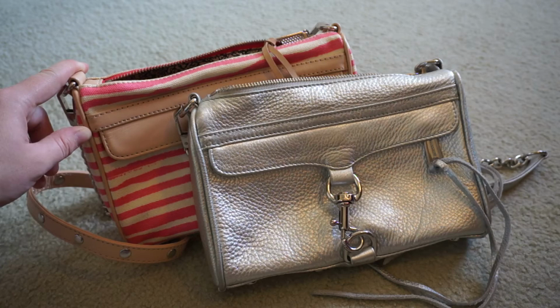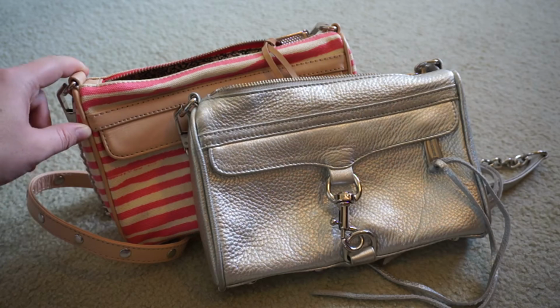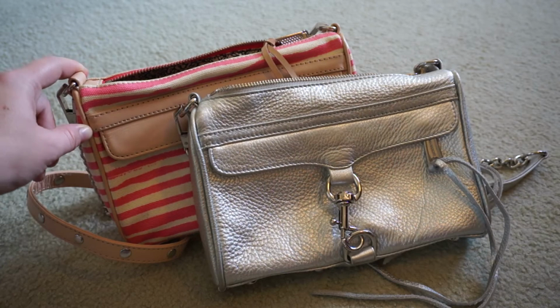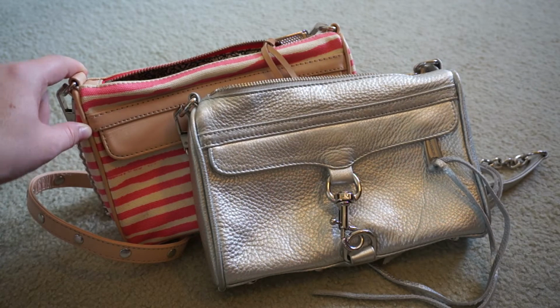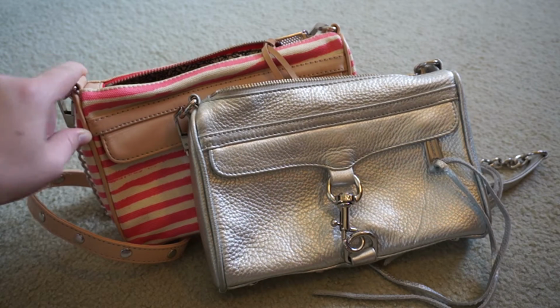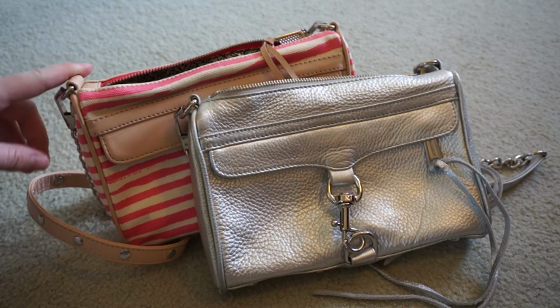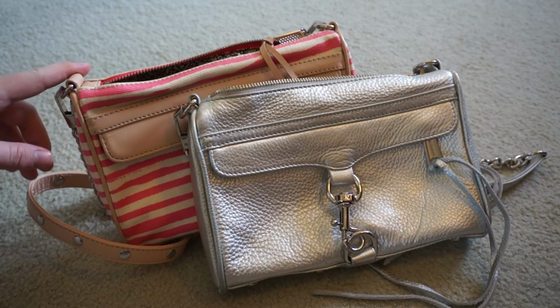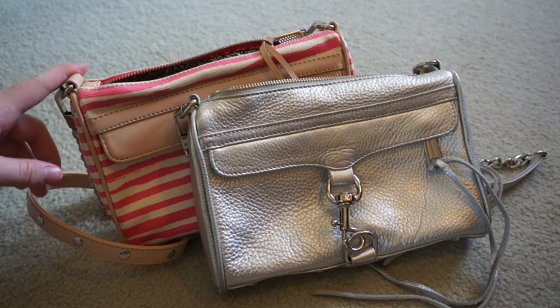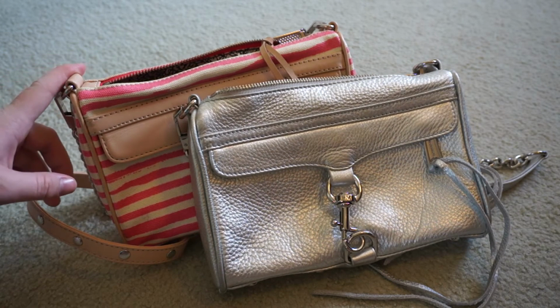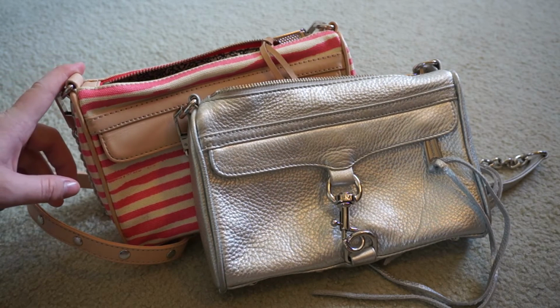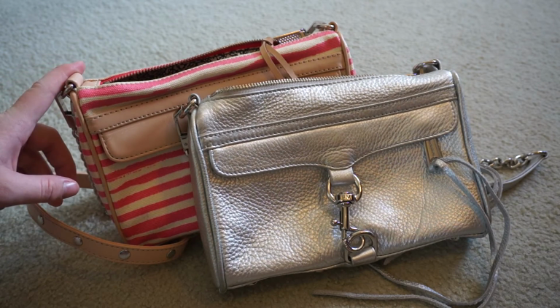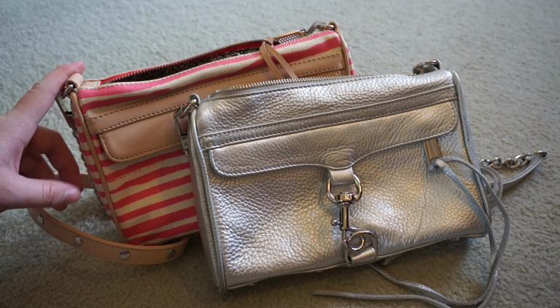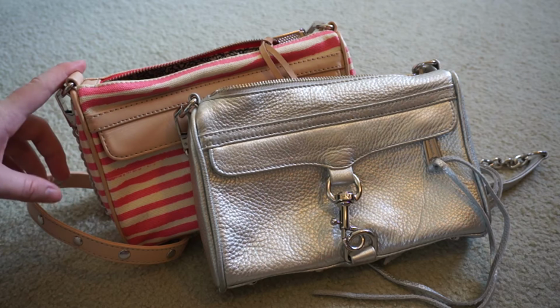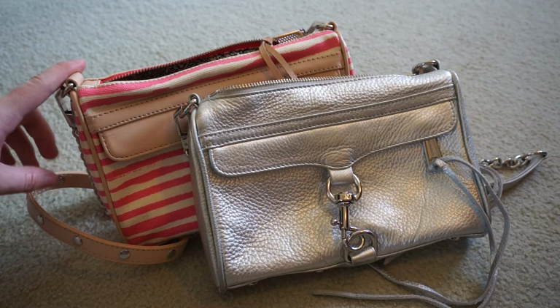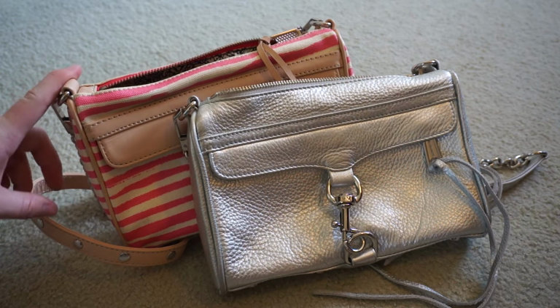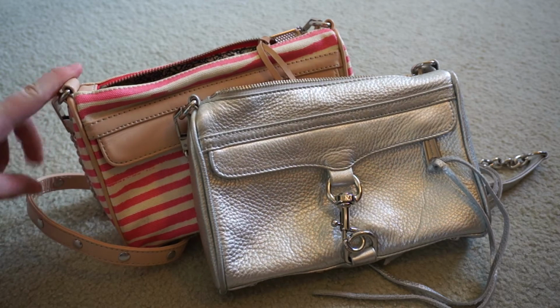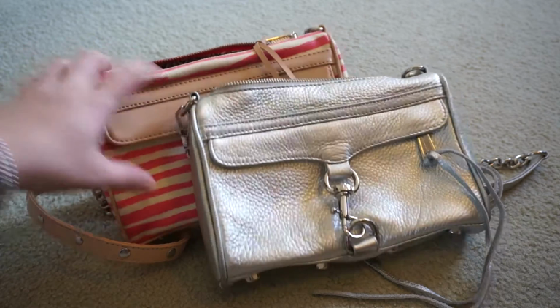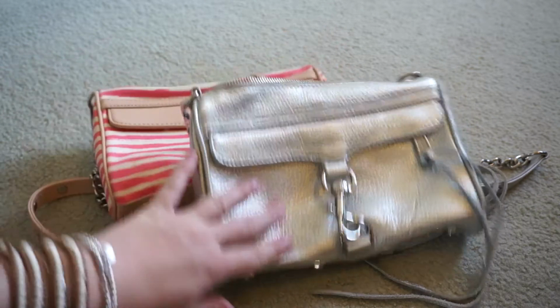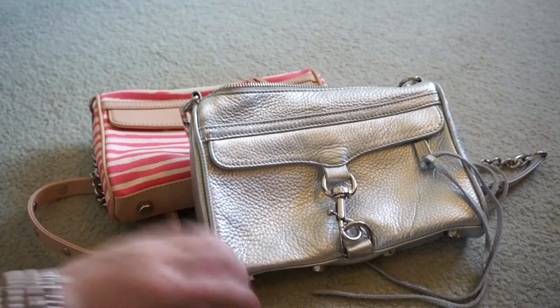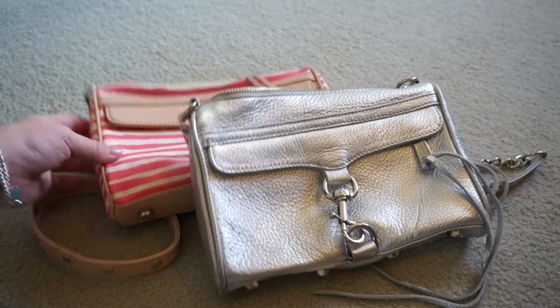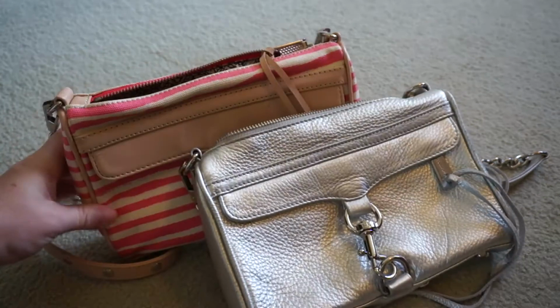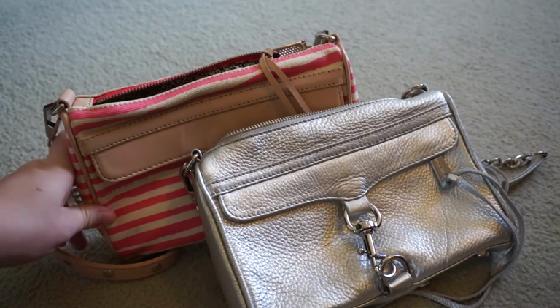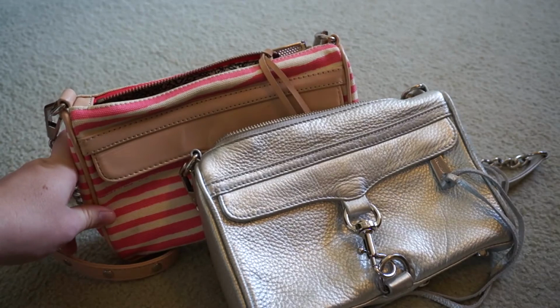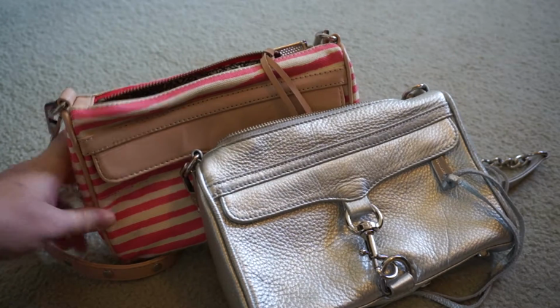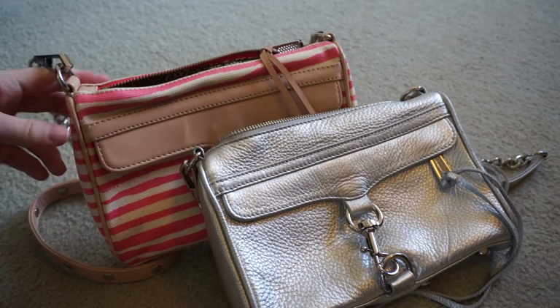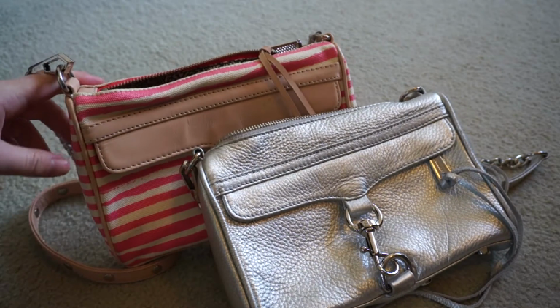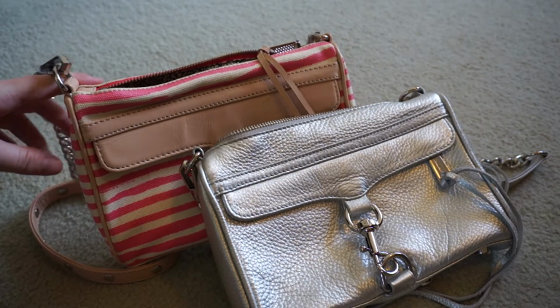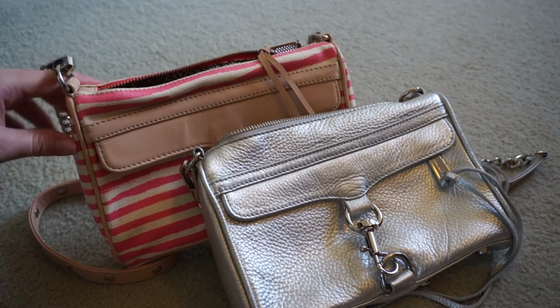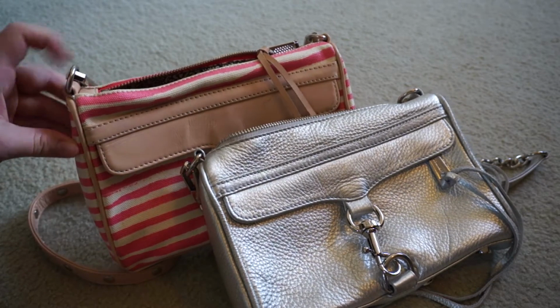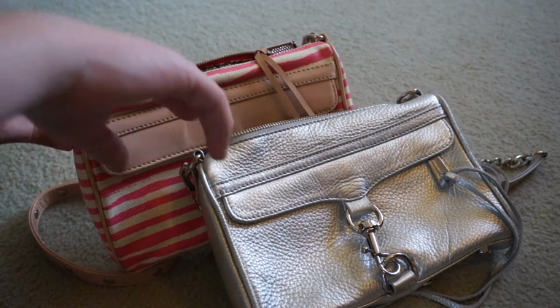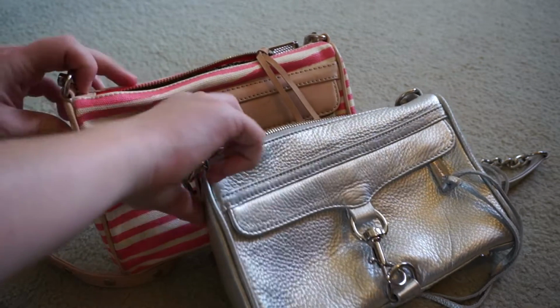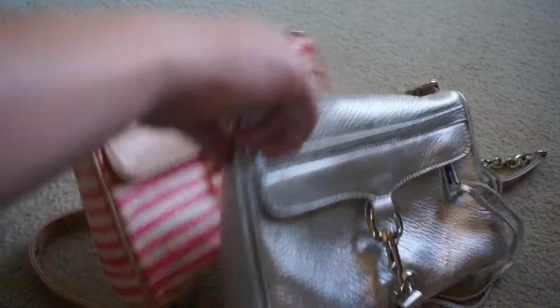Hi y'all! A little while ago someone asked me to do a comparison of my Rebecca Minkoff Minimax — just a comparison between the leather ones and the canvas one that I've got. So I thought I'd finally get around to doing the video now.